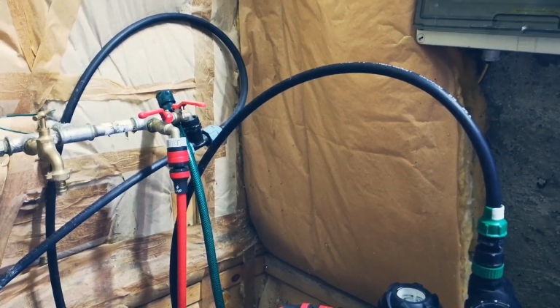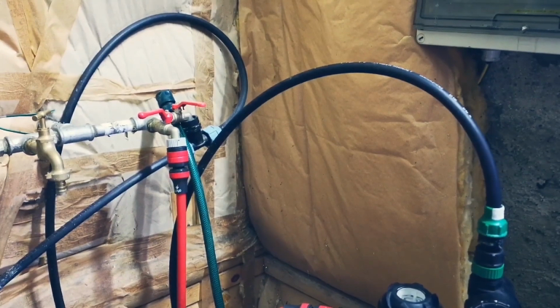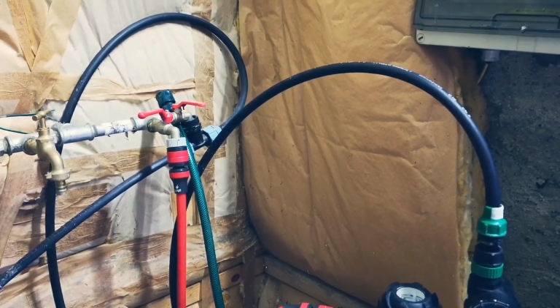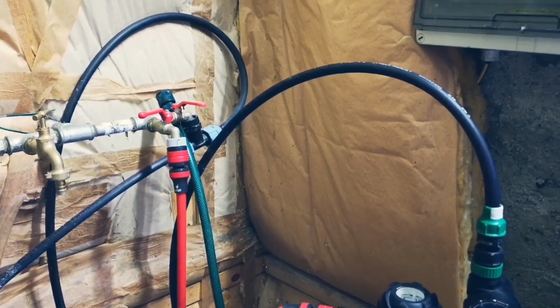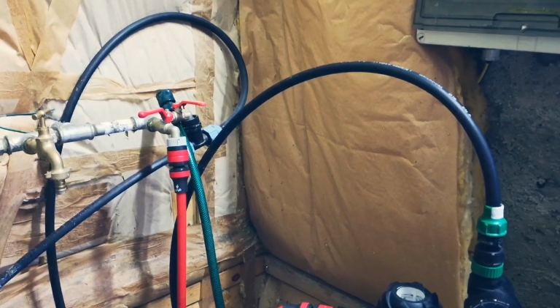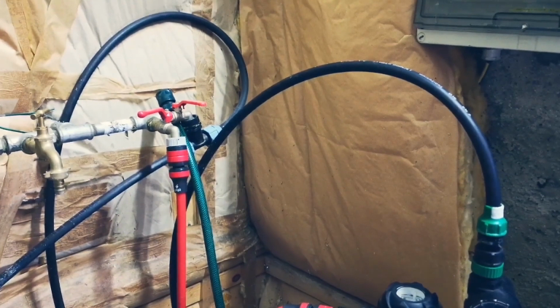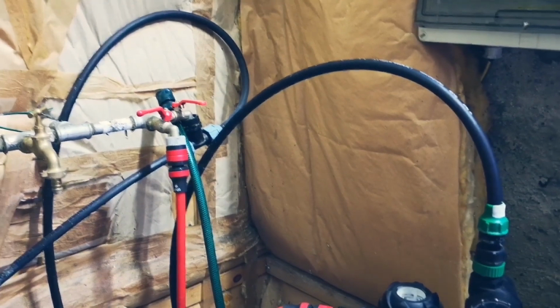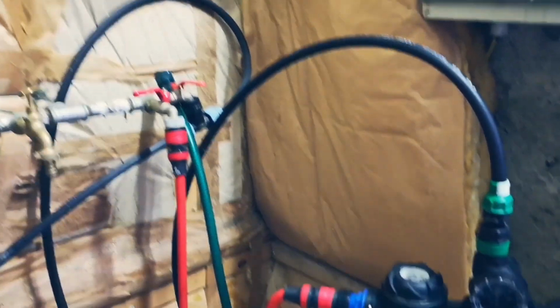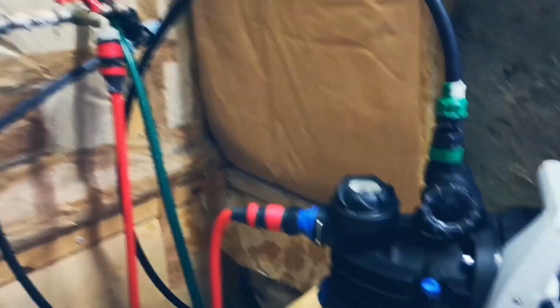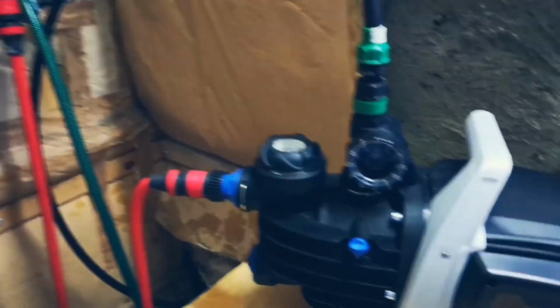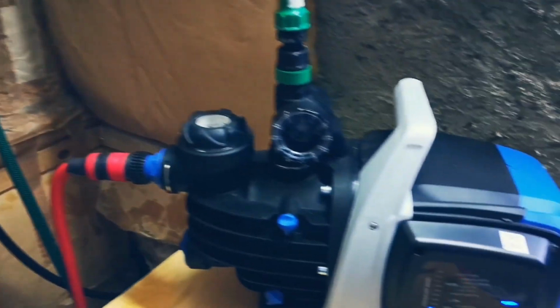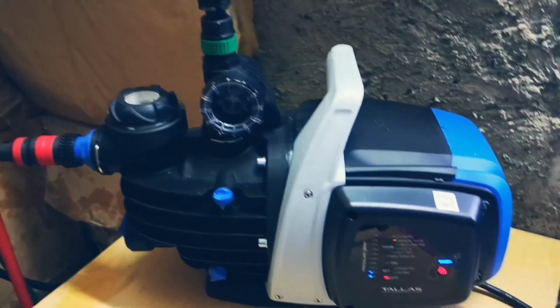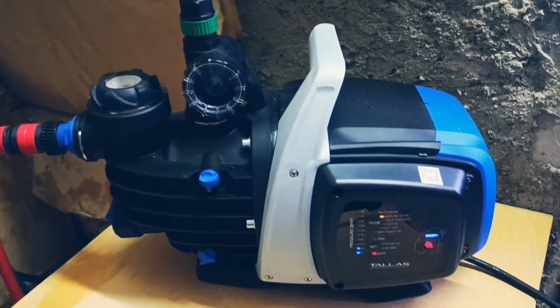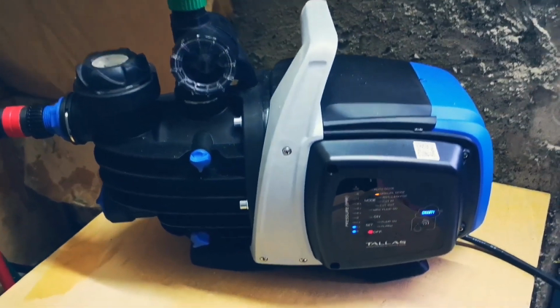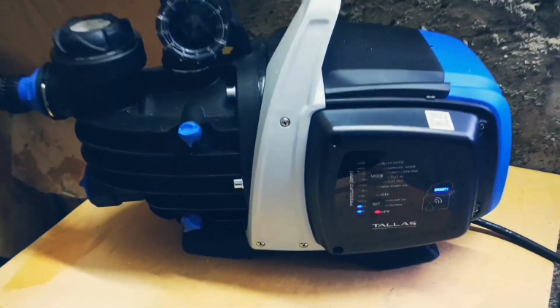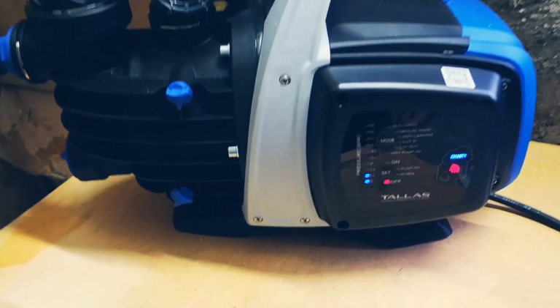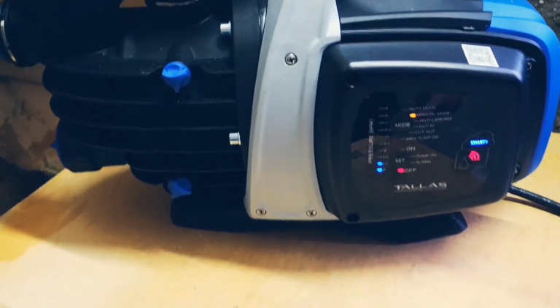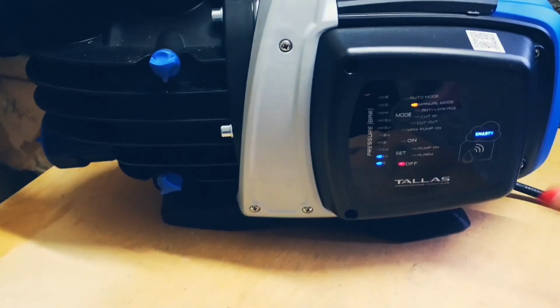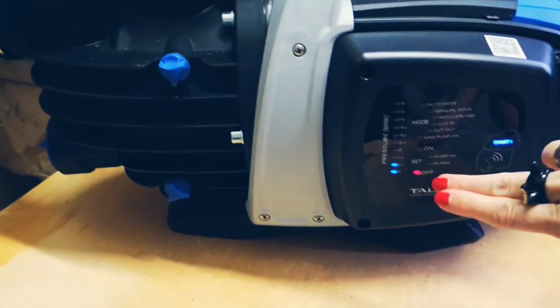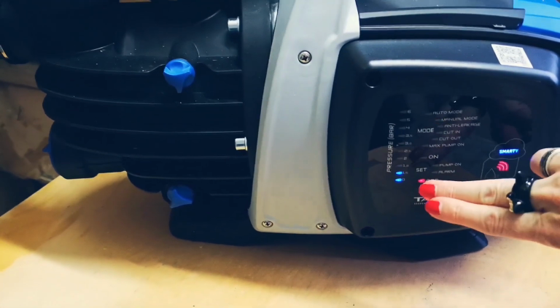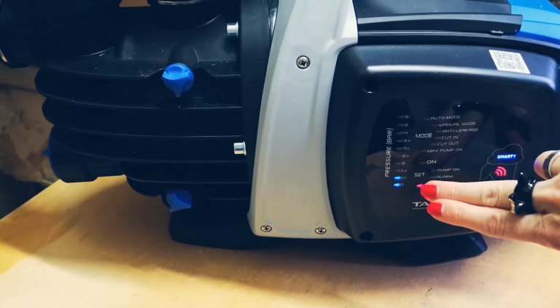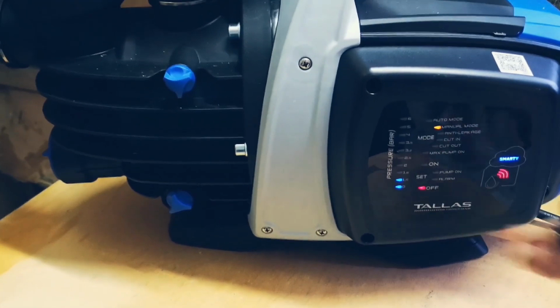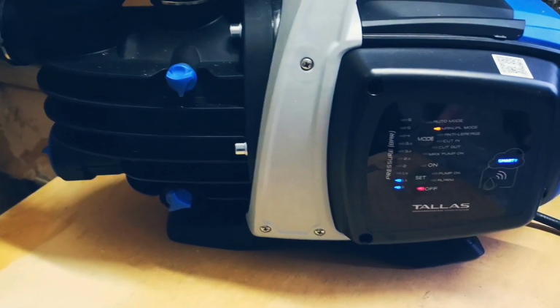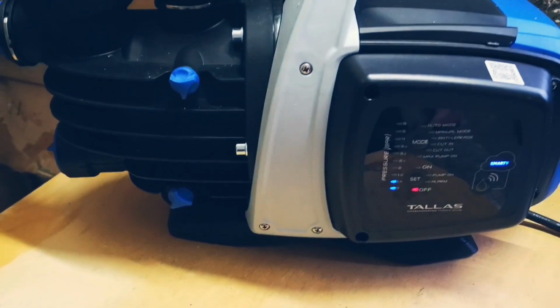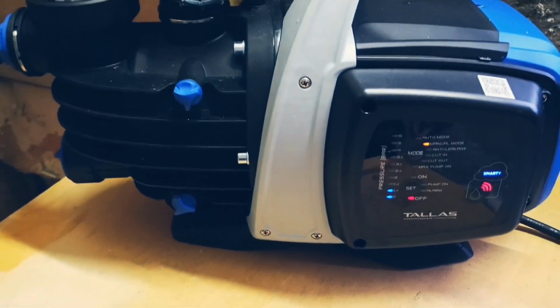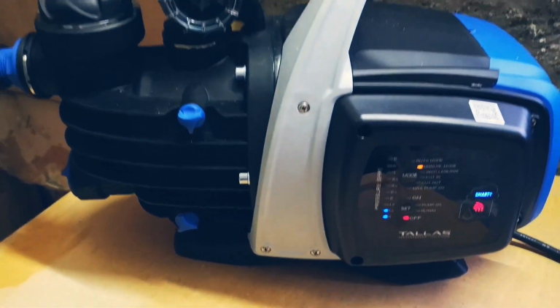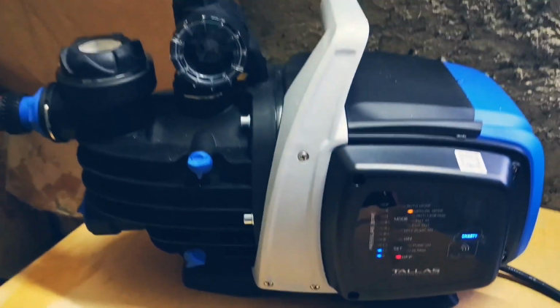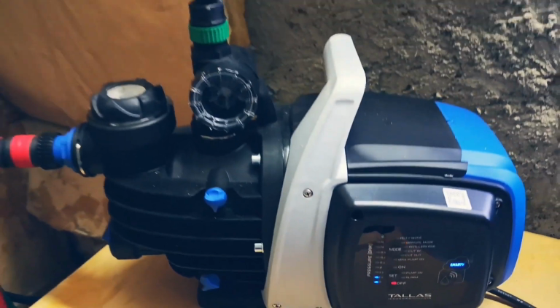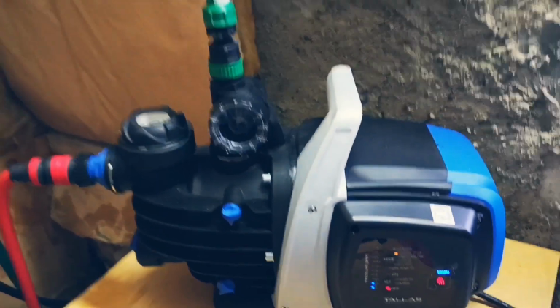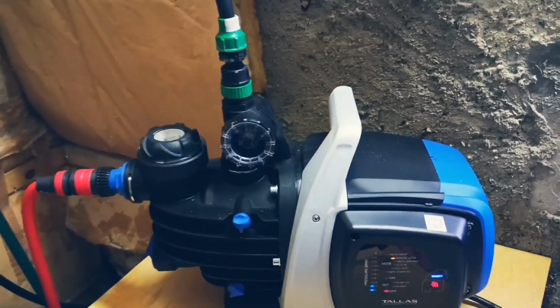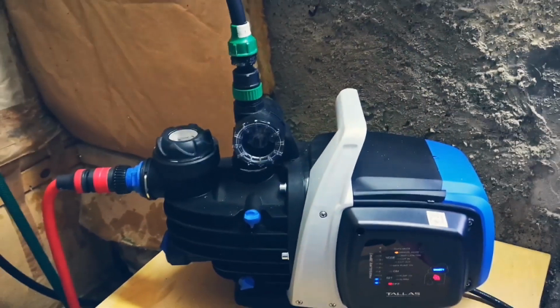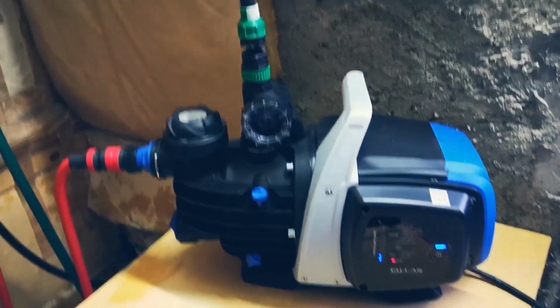I connected all the pipes and this is my water pressure. Now we are ready to irrigate.